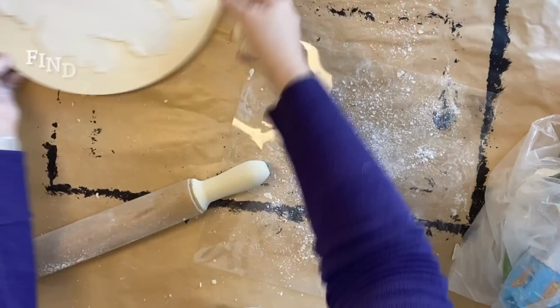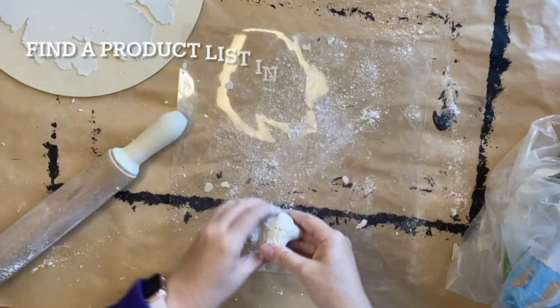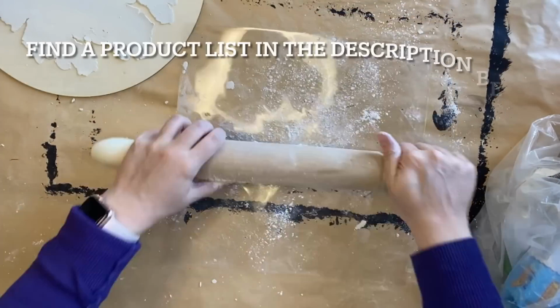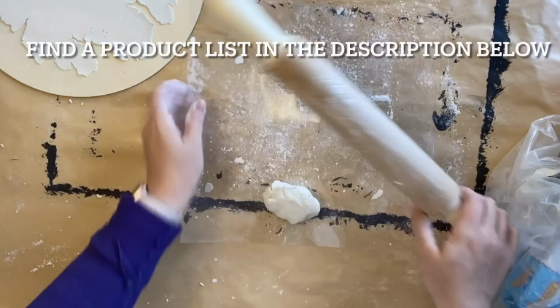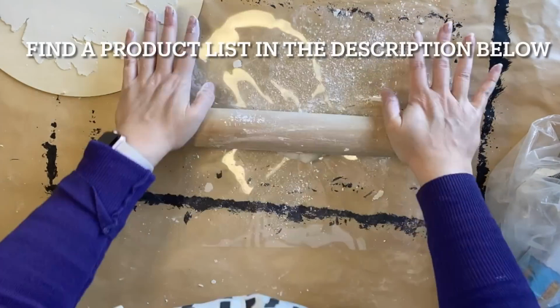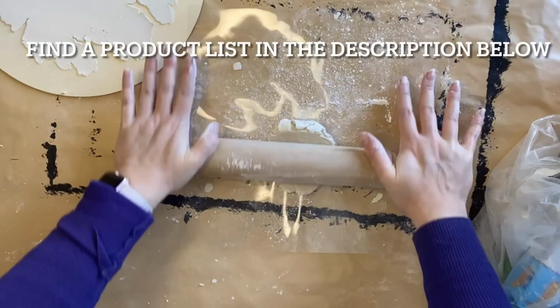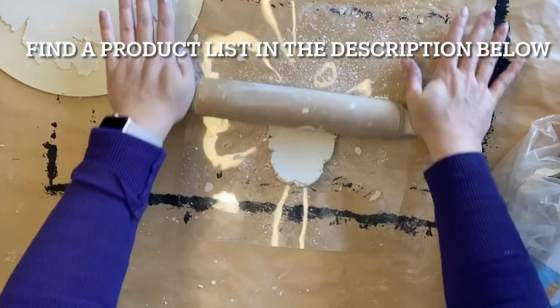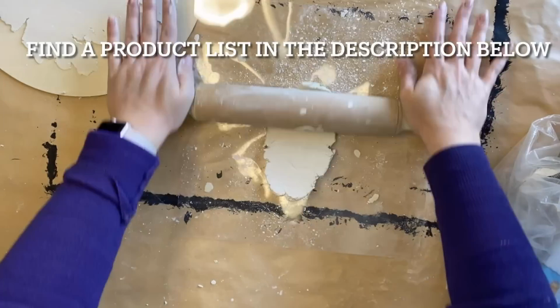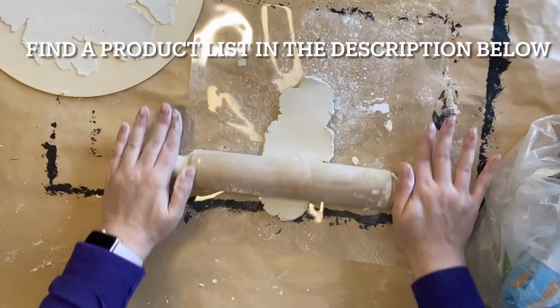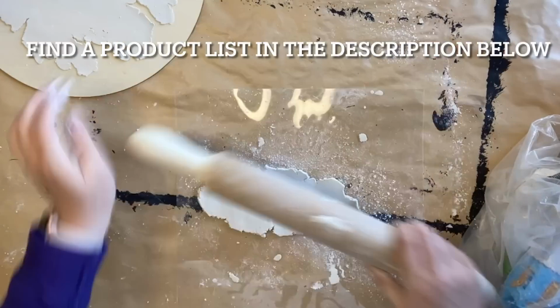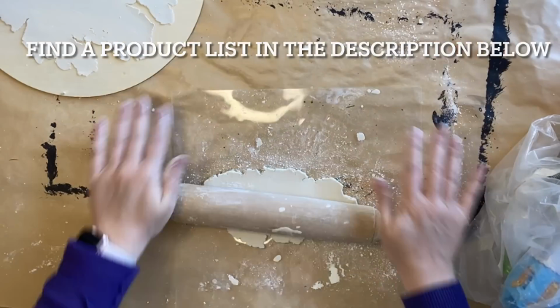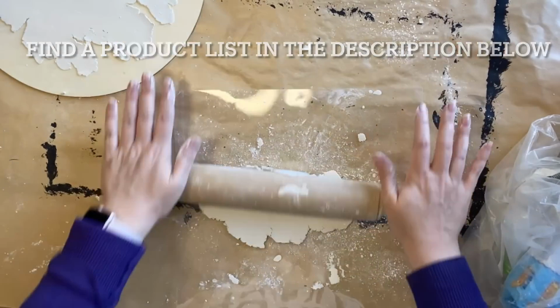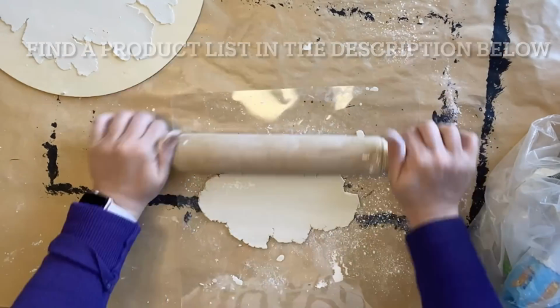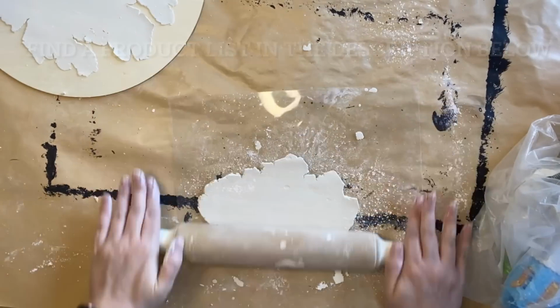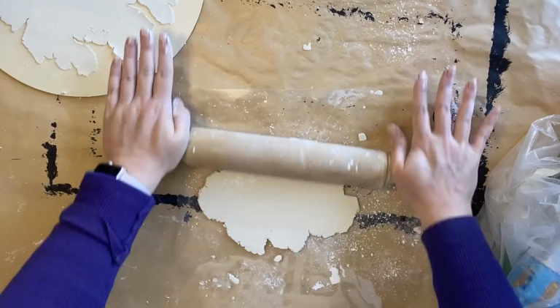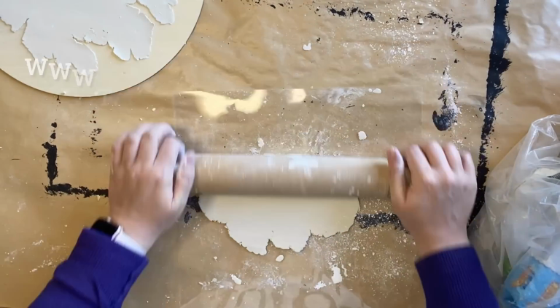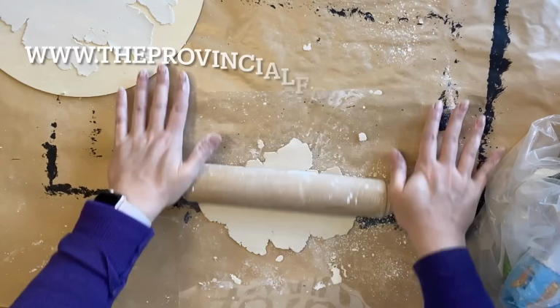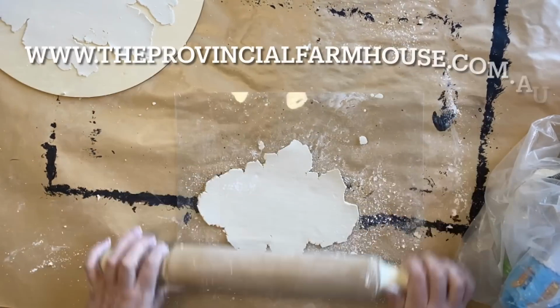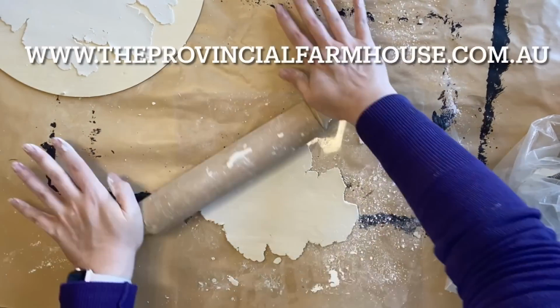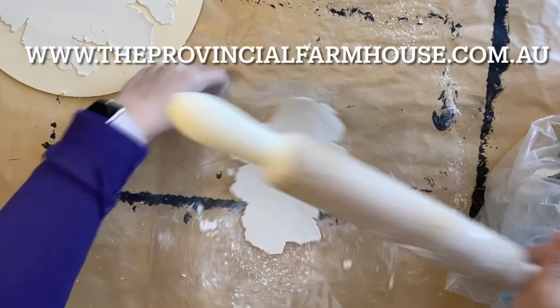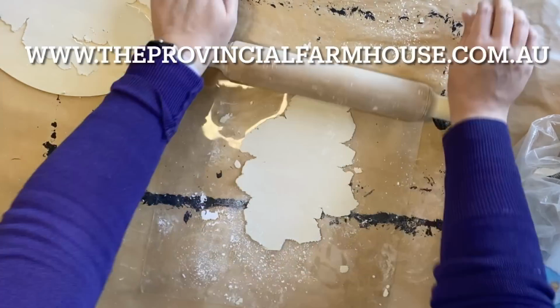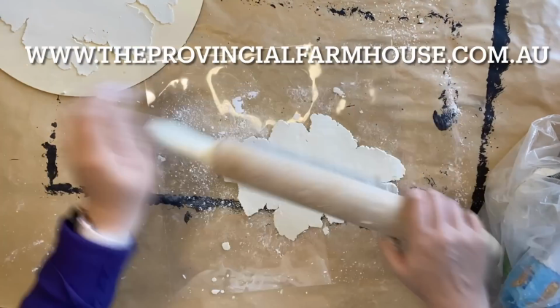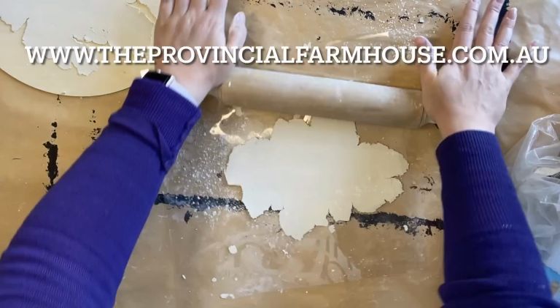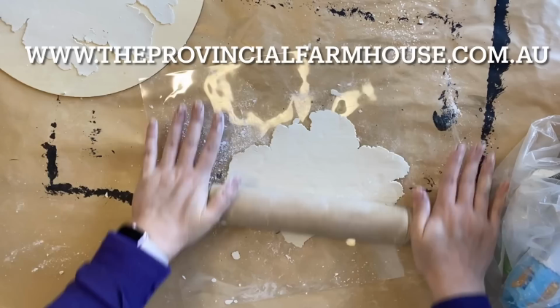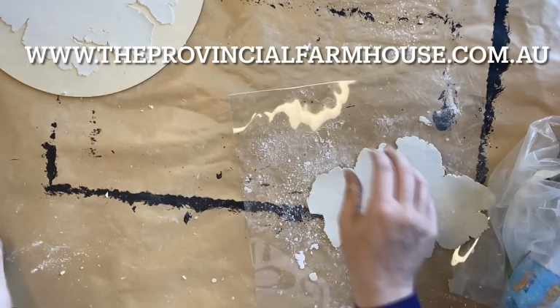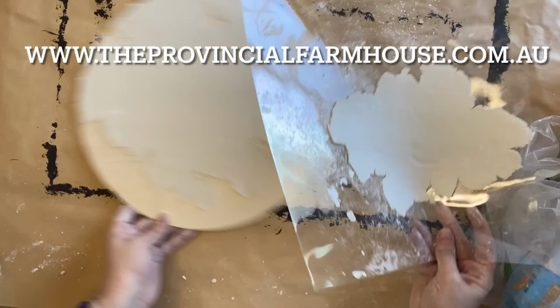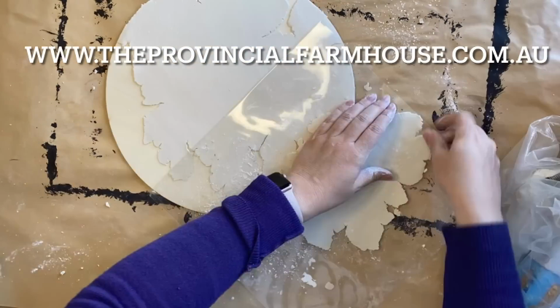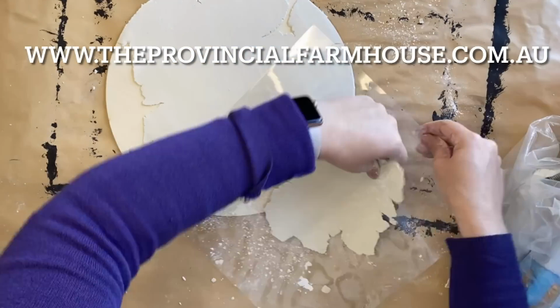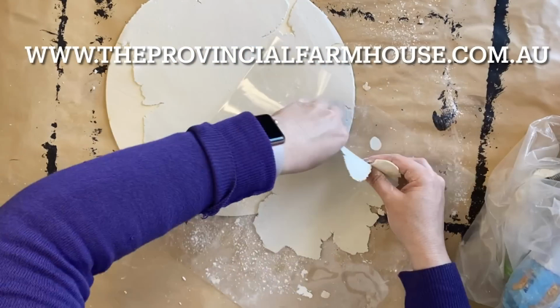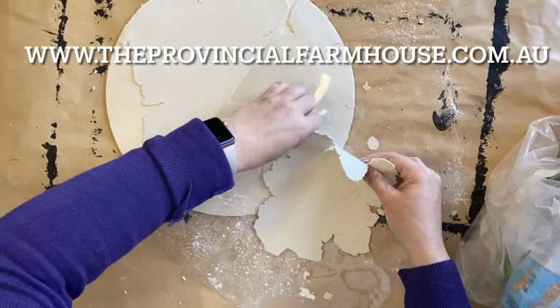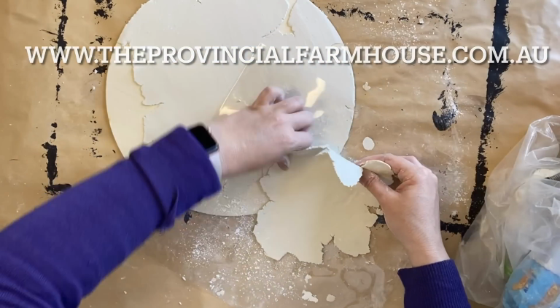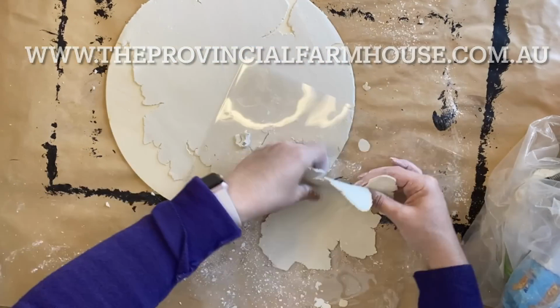Remember, you can find a full product list in the description below and all of these products on our website at theprovincialfarmhouse.com.au.